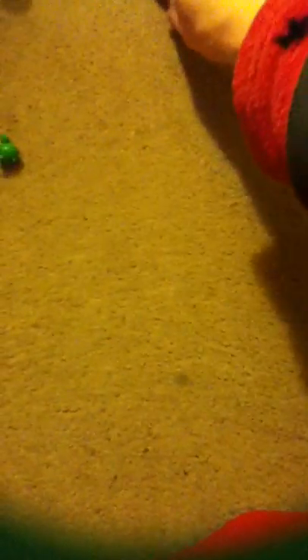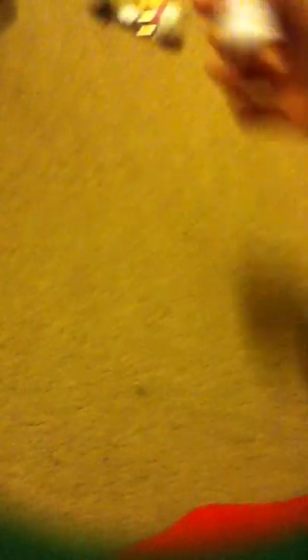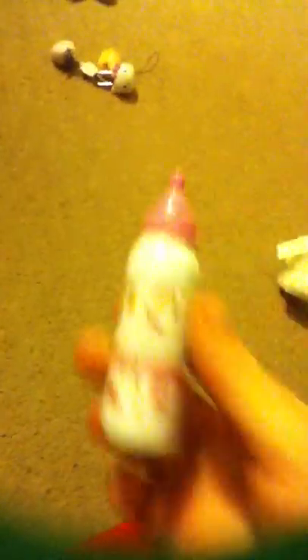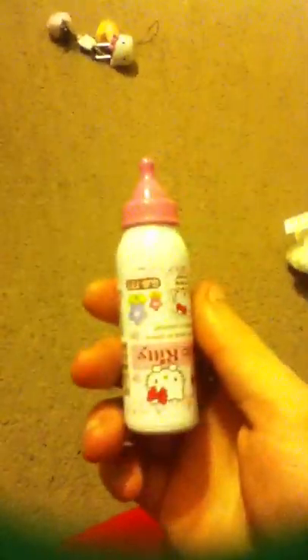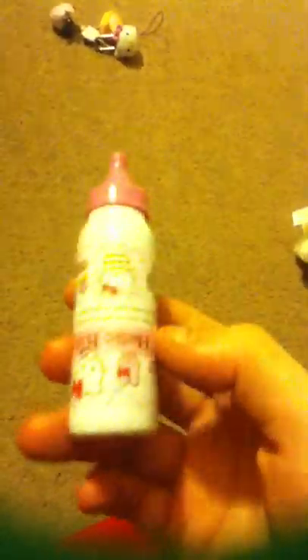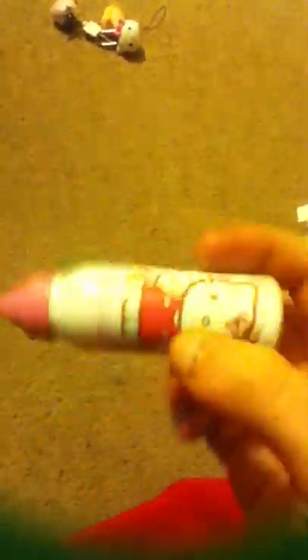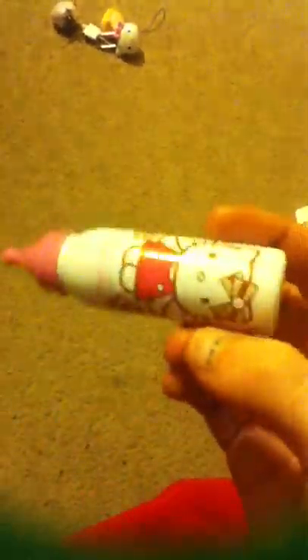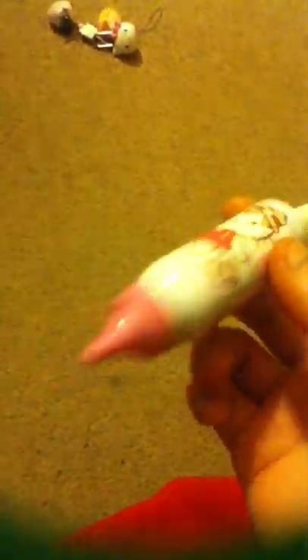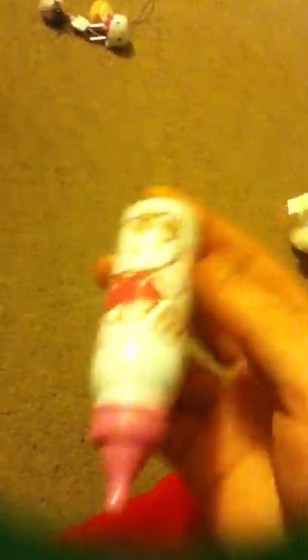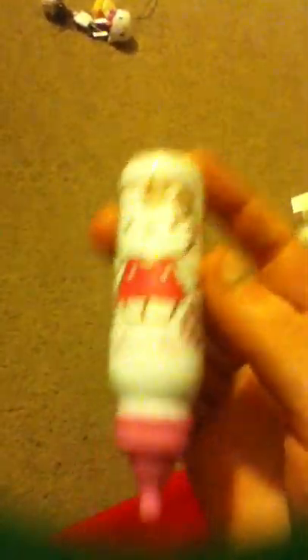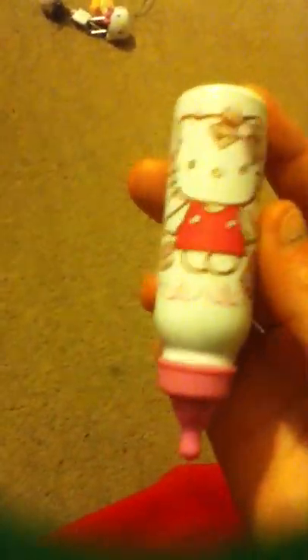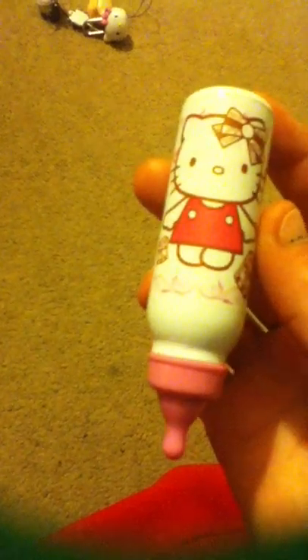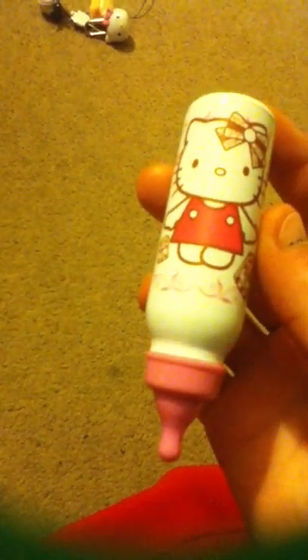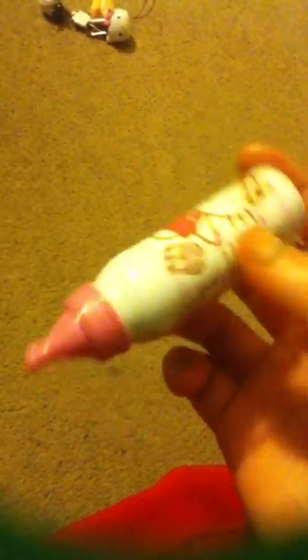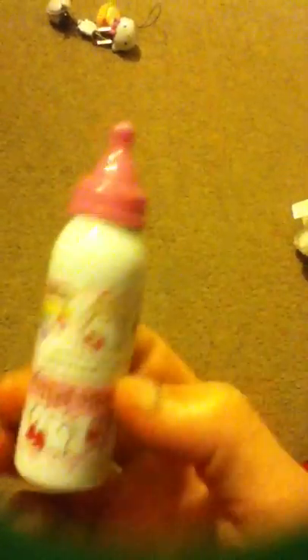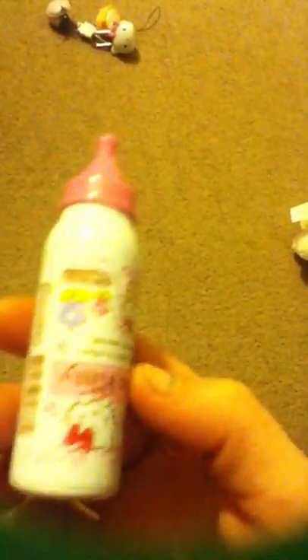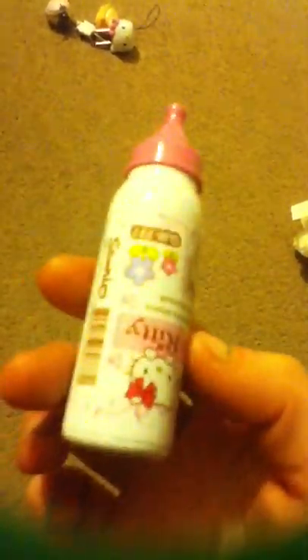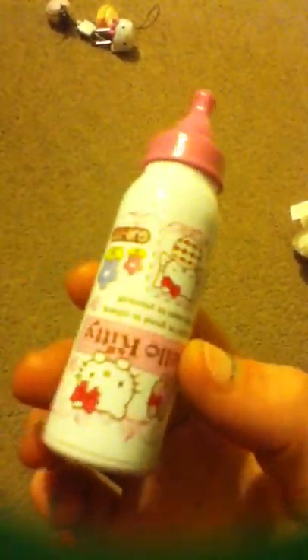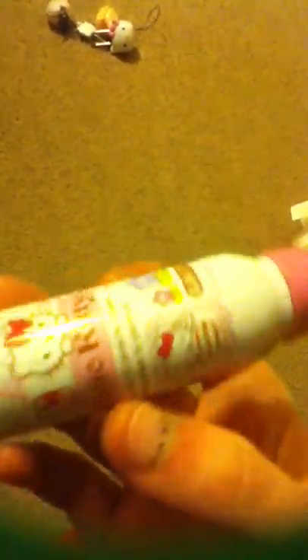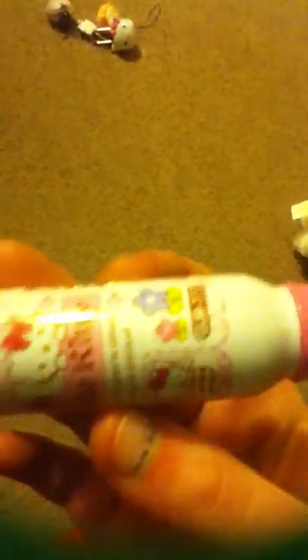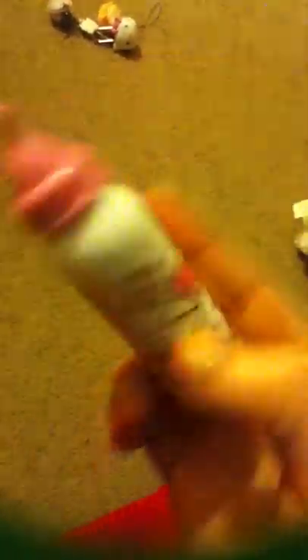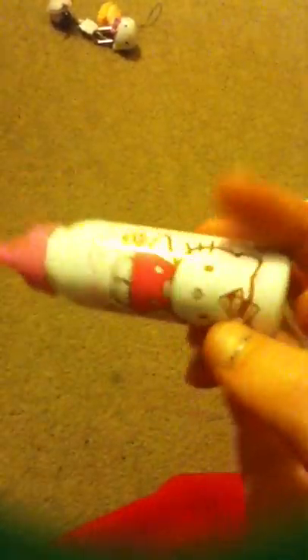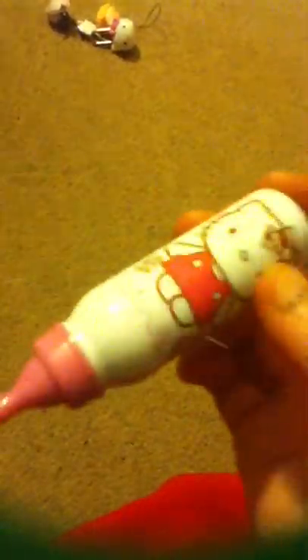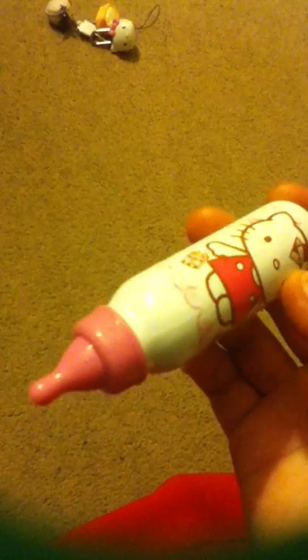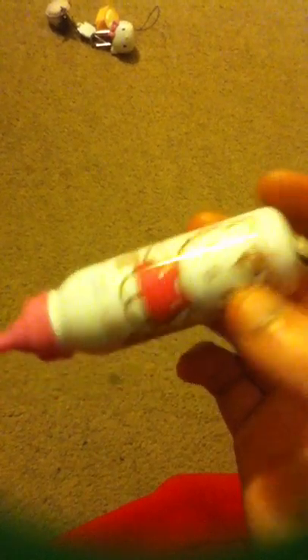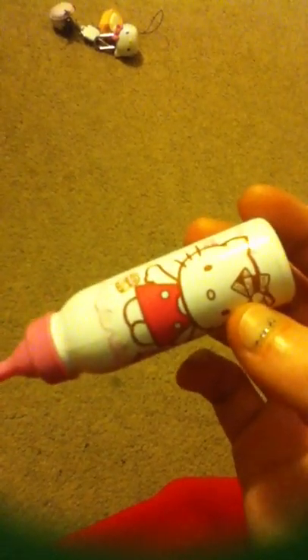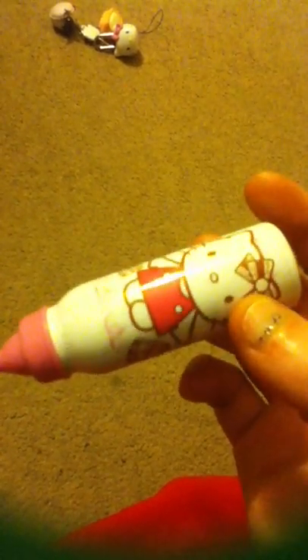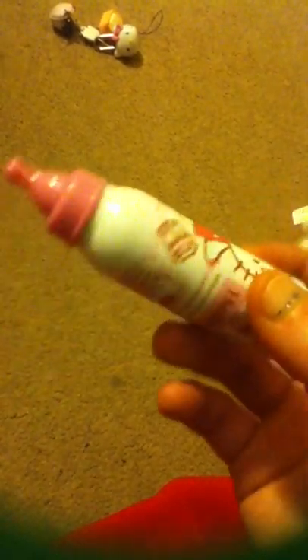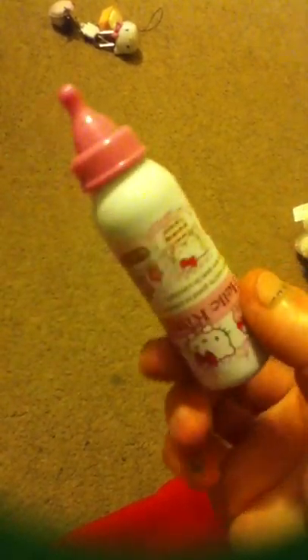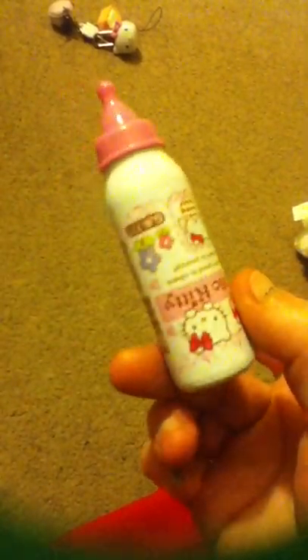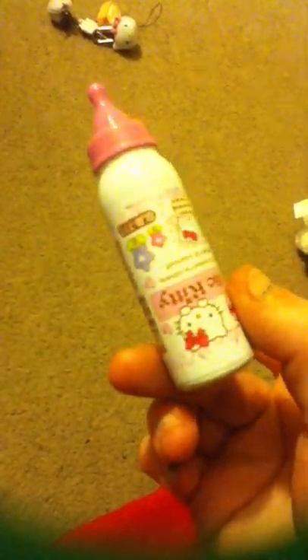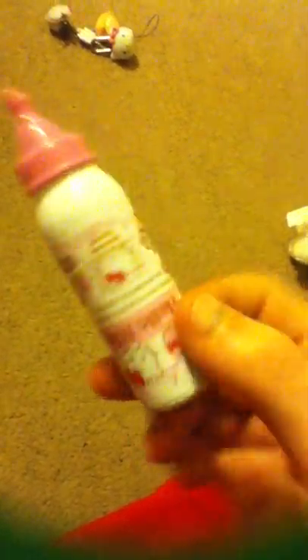Then I have a Hello Kitty pen shaped like a baby bottle. It's really cute and actually refillable — you'd just have to cut the ink stick in half. I really like this and it writes really well.